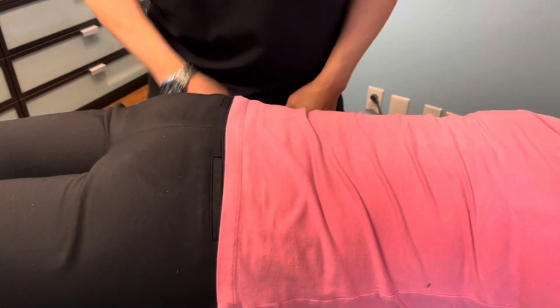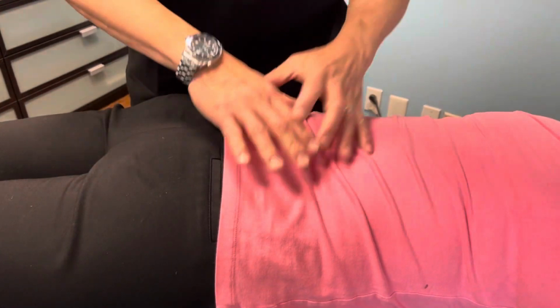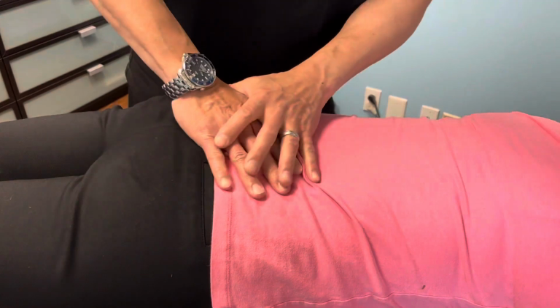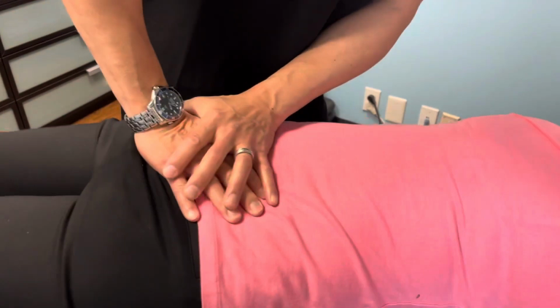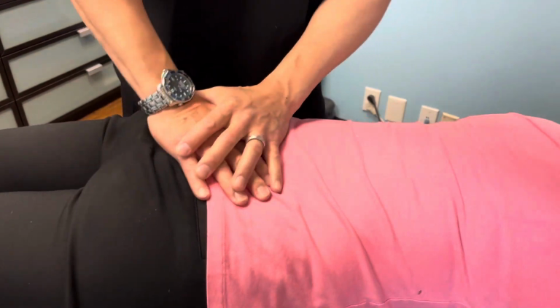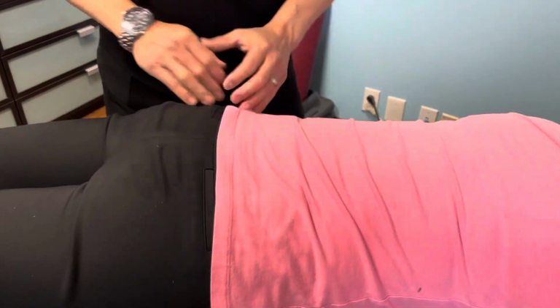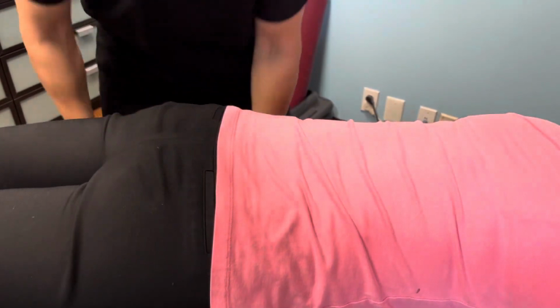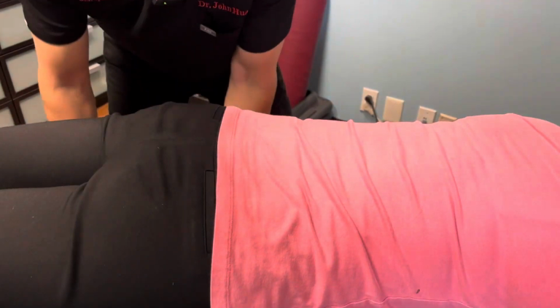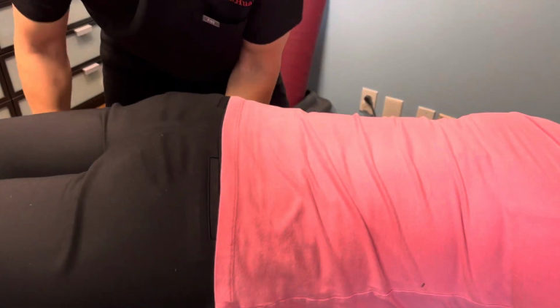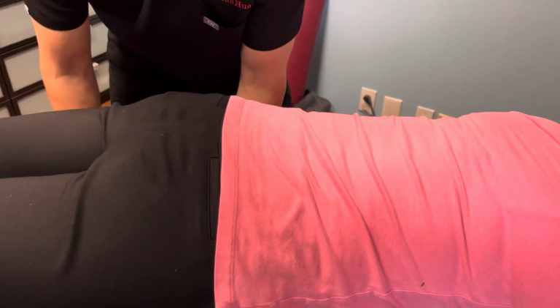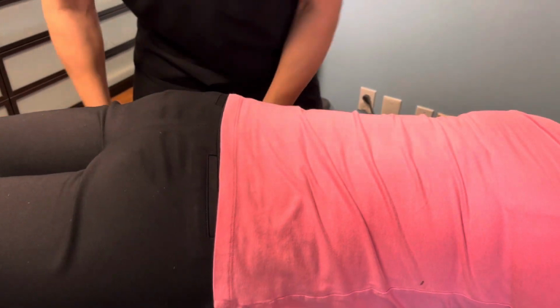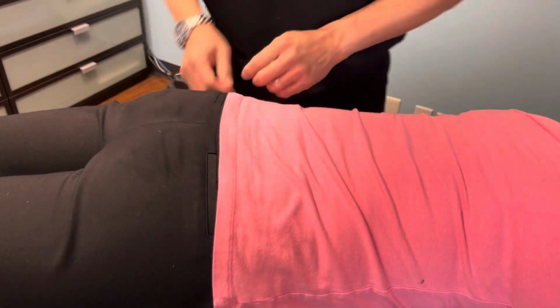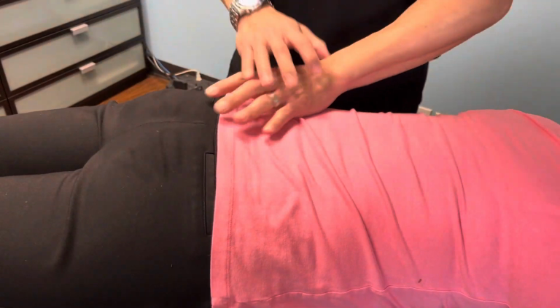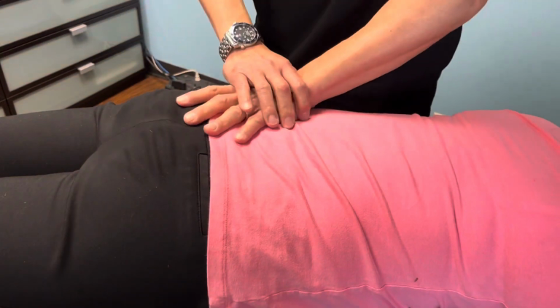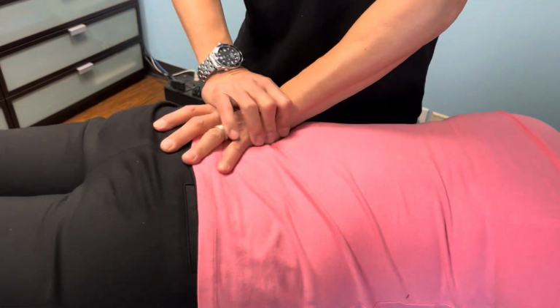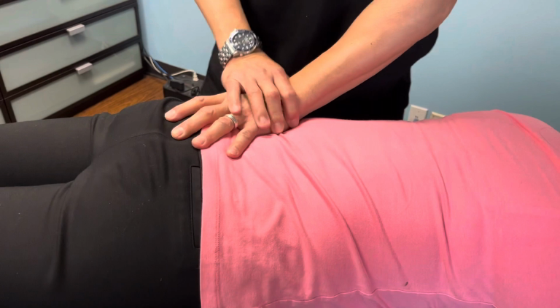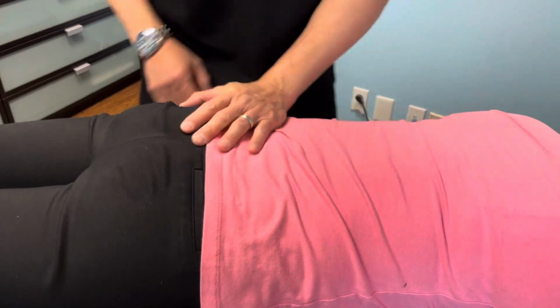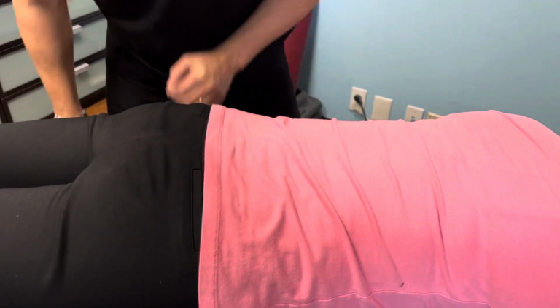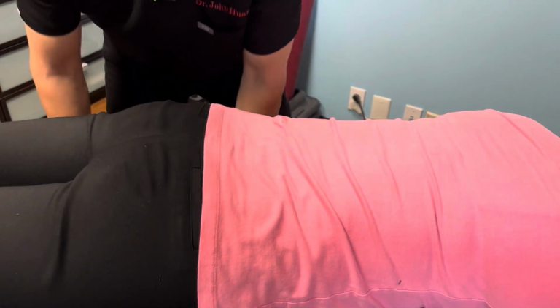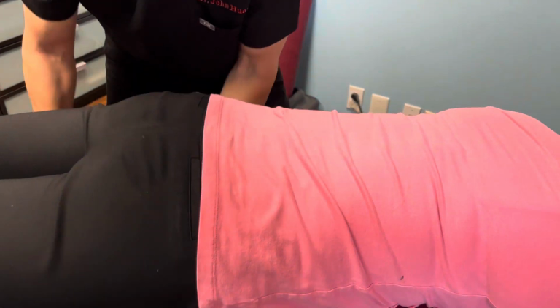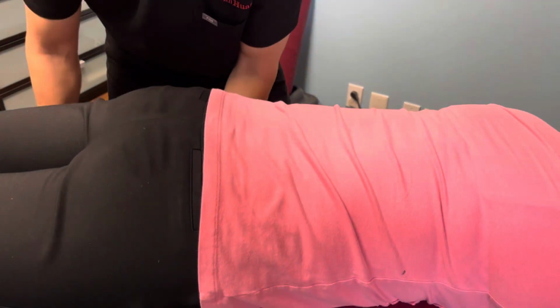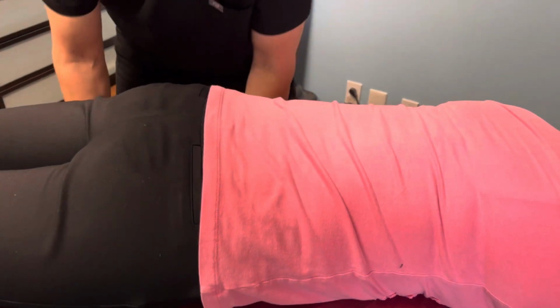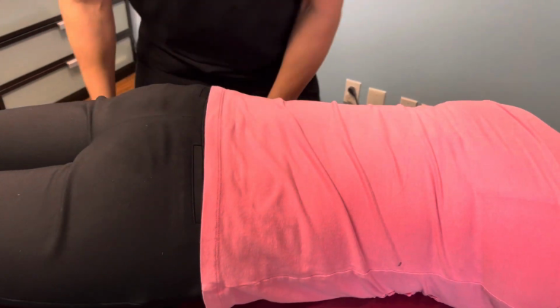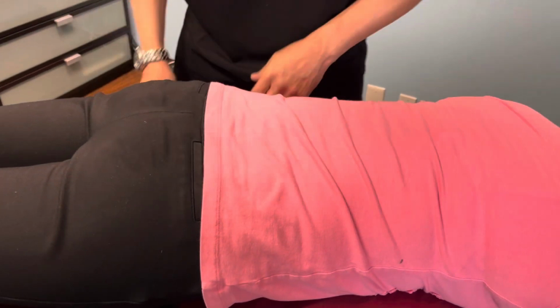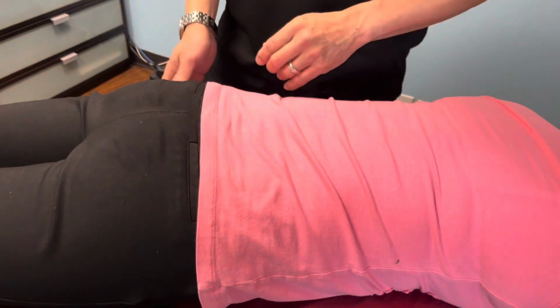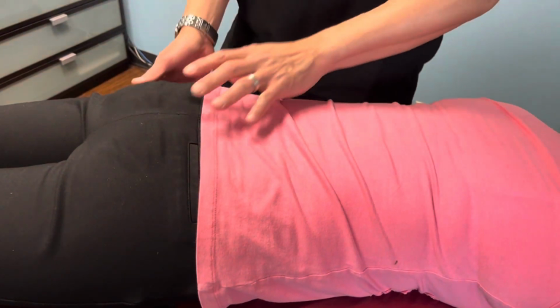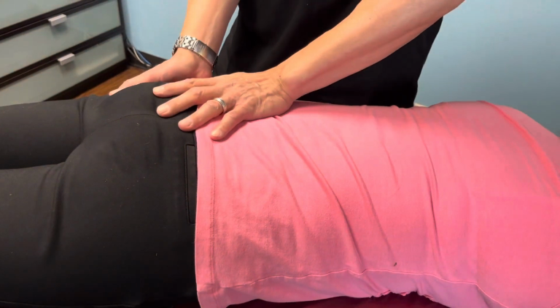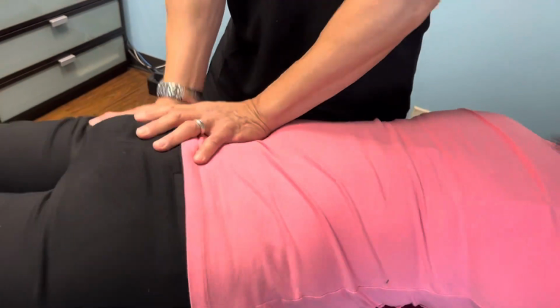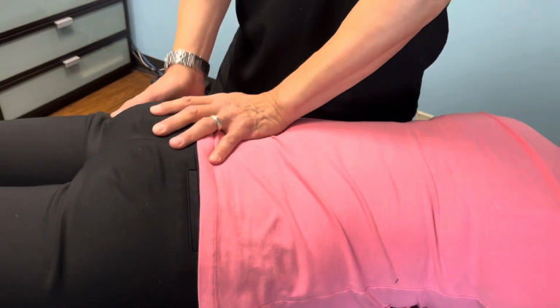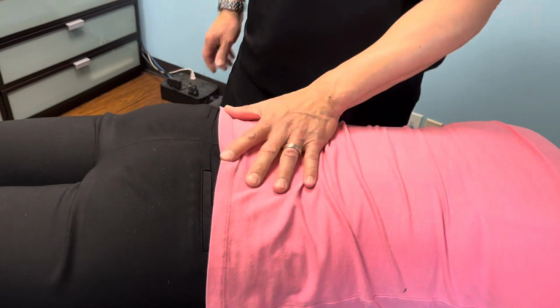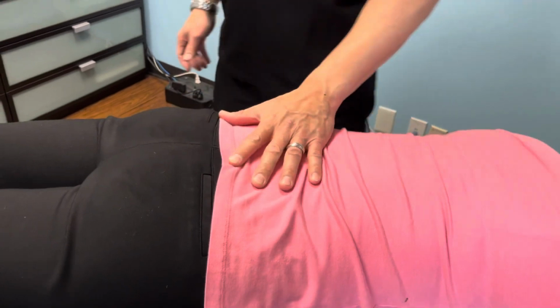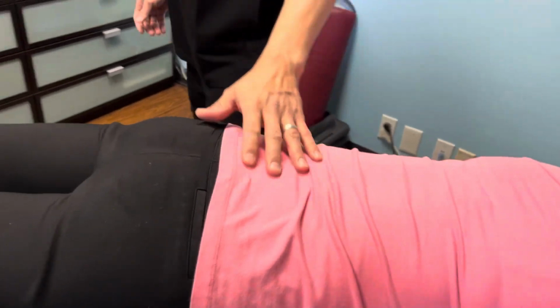We all want to have good health — we just don't know what to do. And we can teach you here. Once you become a patient, we teach you what the chiropractic adjustment benefits are, we teach you what nutritional supplements to take, and we help you with exercise.